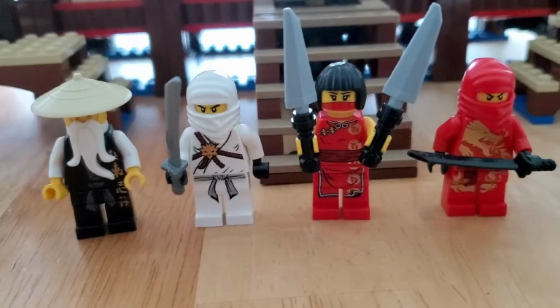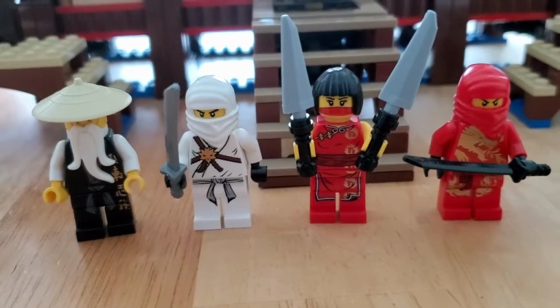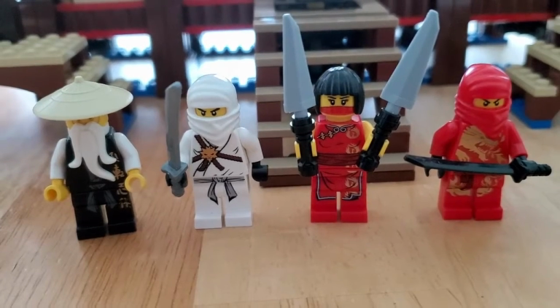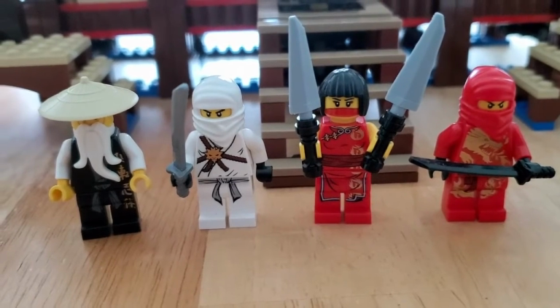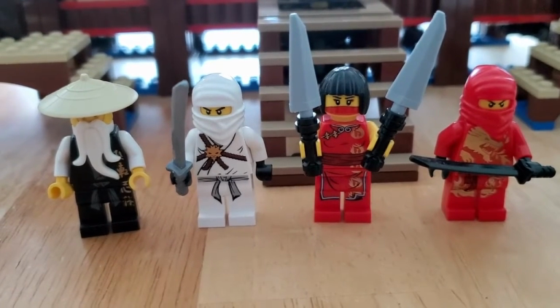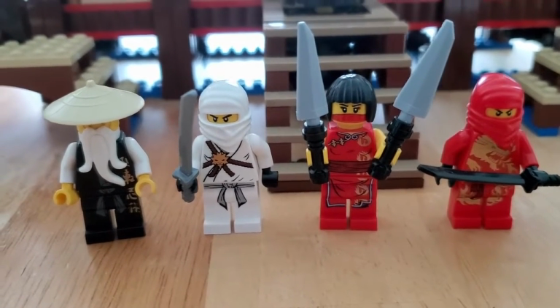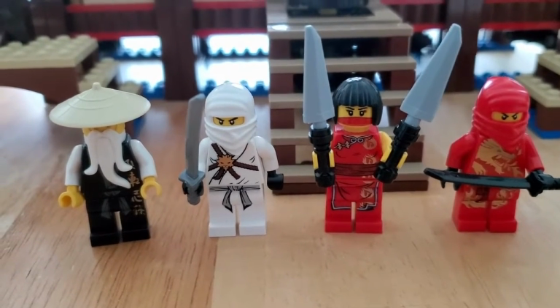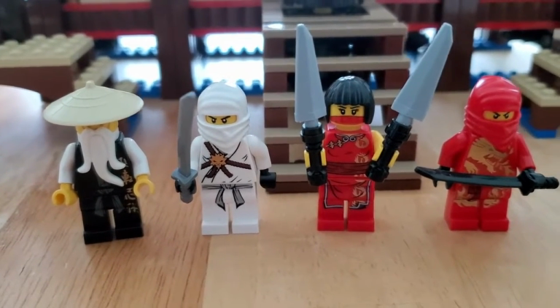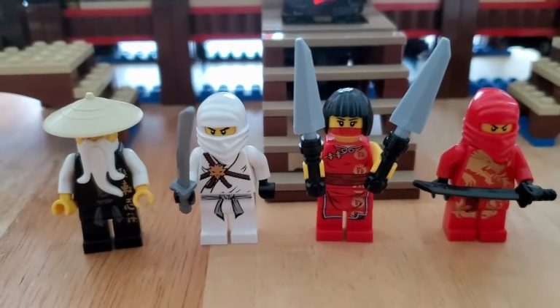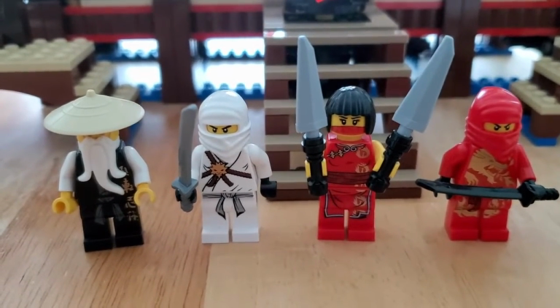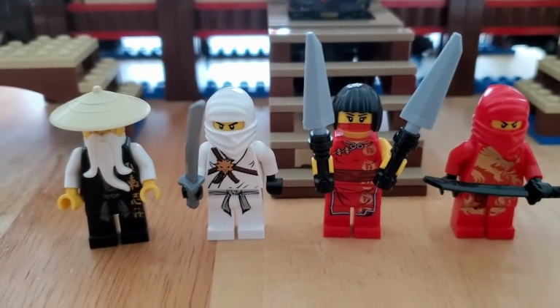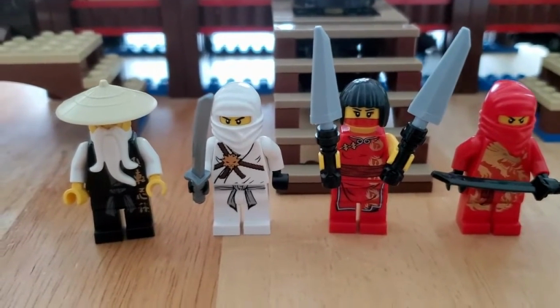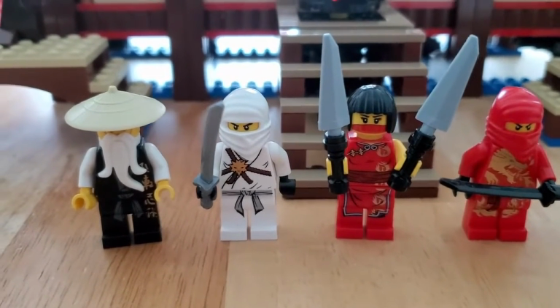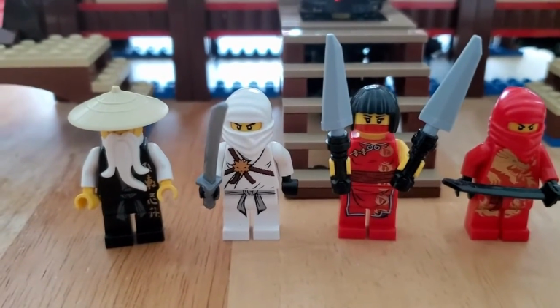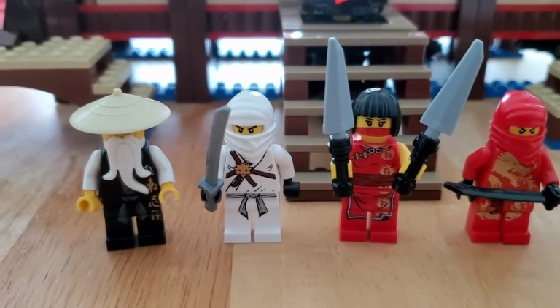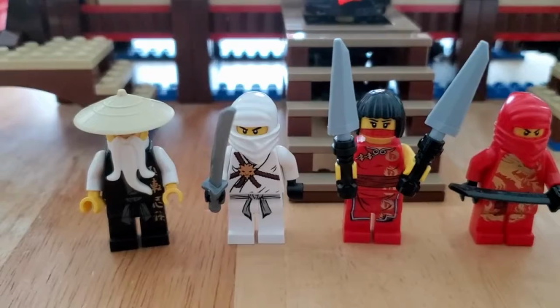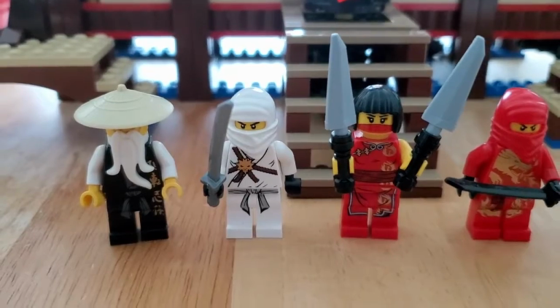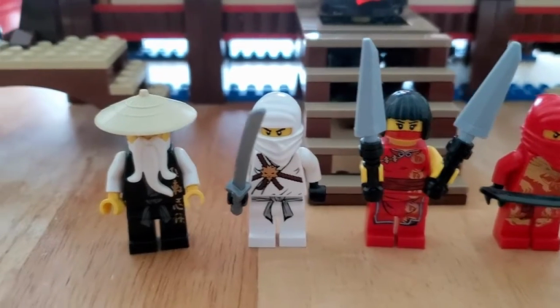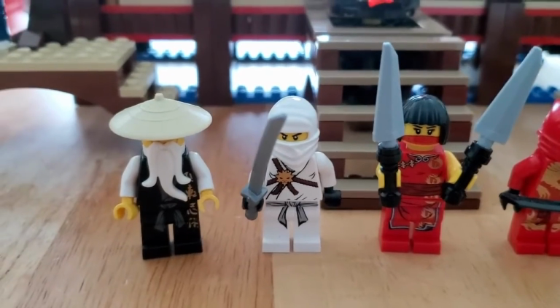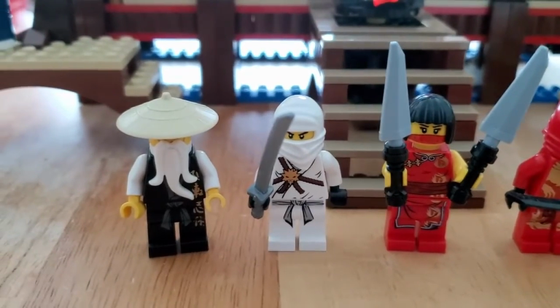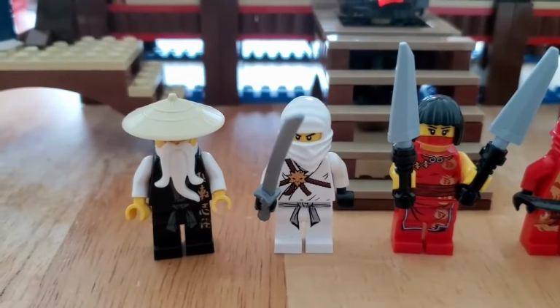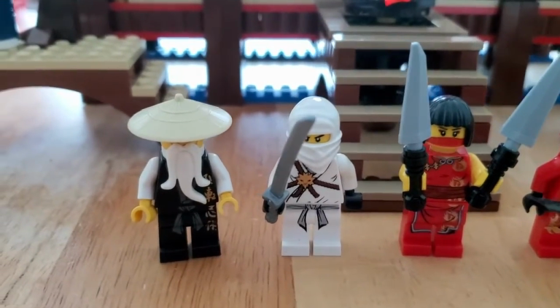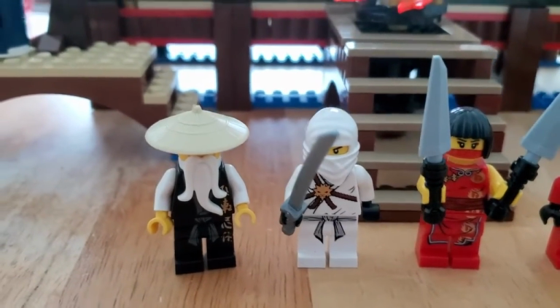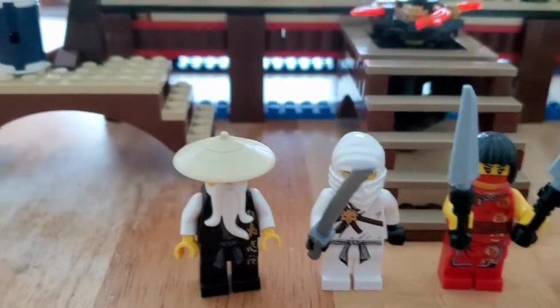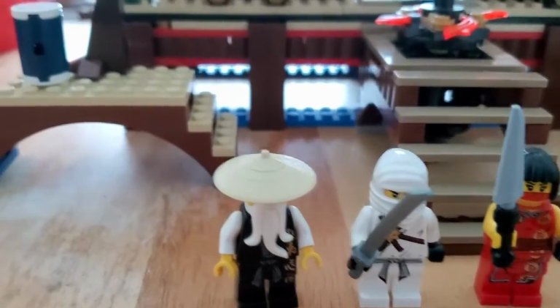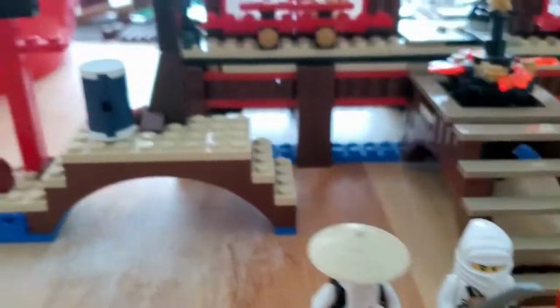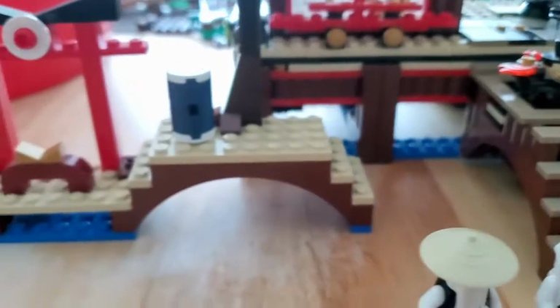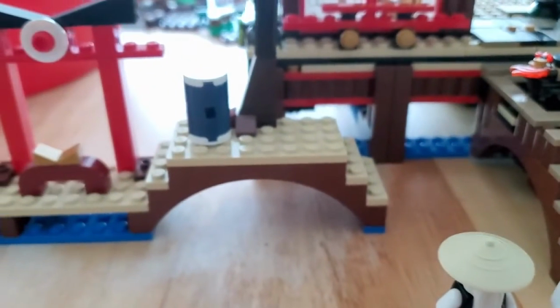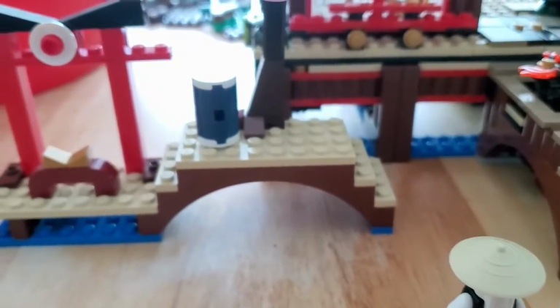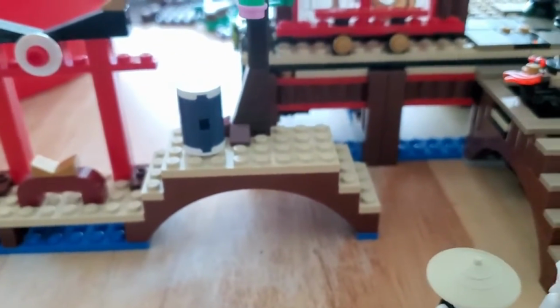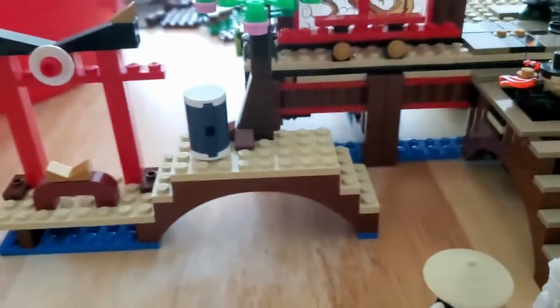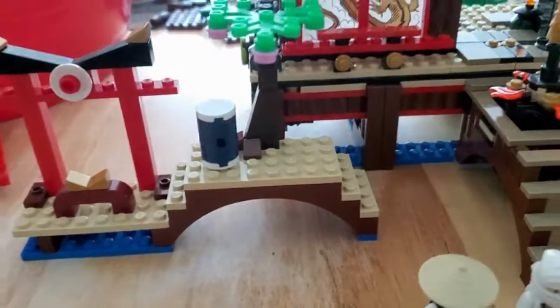Hello and welcome to Surprise Toy Box. So I spent last weekend putting together some of the sets from that bulk lot that I bought from Salvation Army. And it looks like there's a lot of Ninjago stuff.